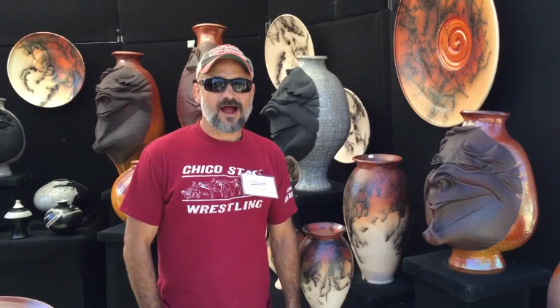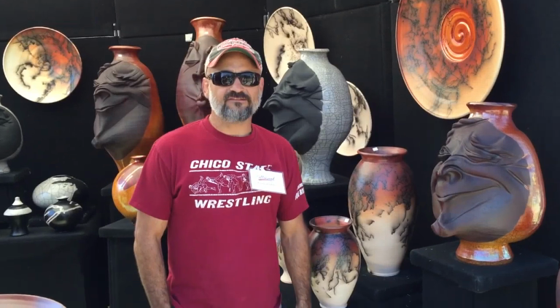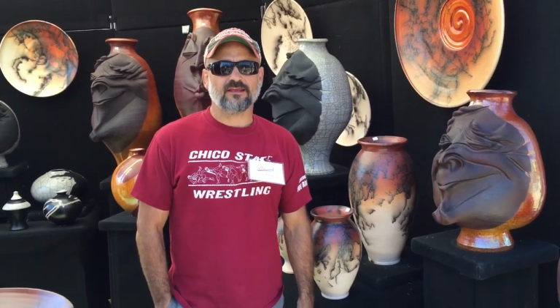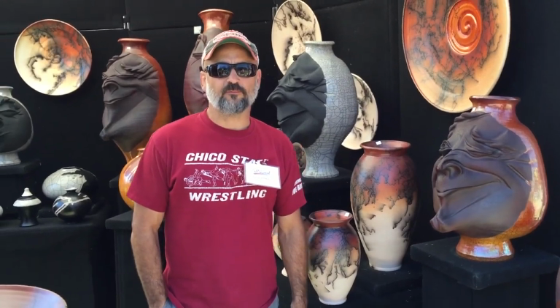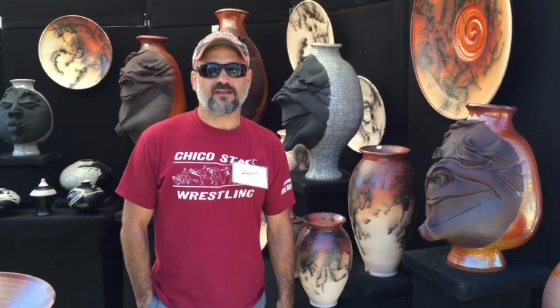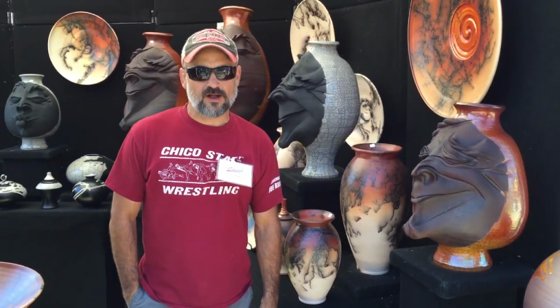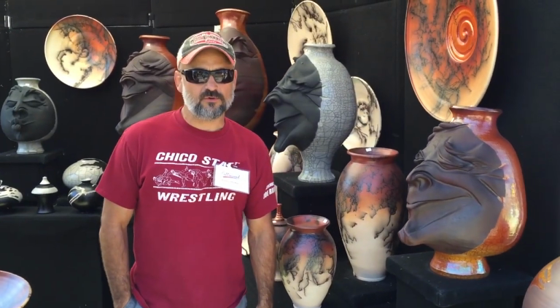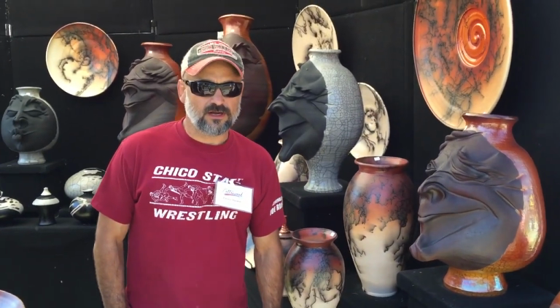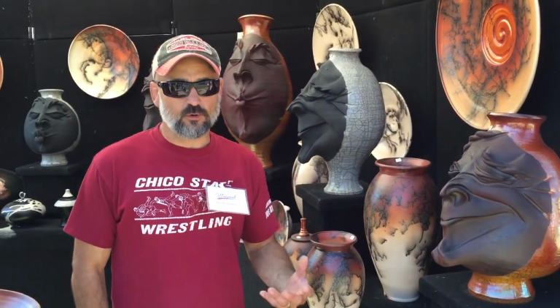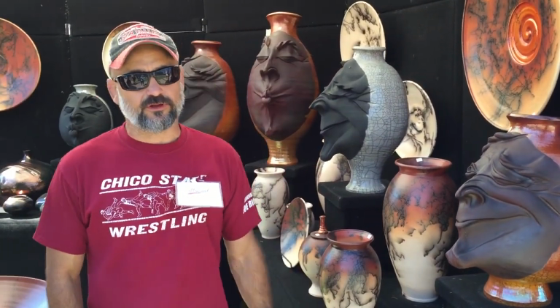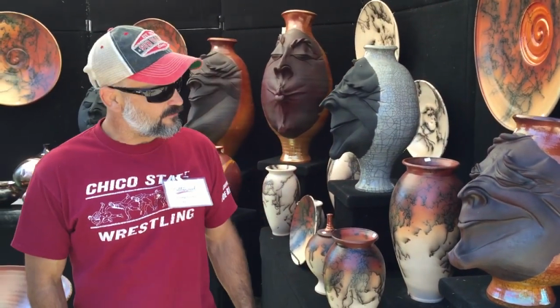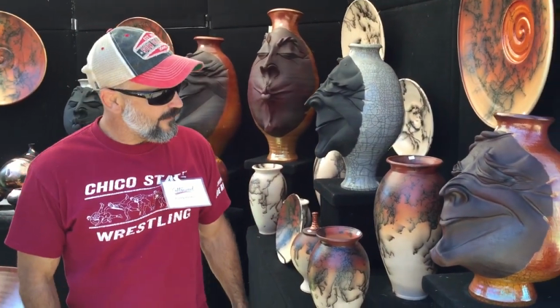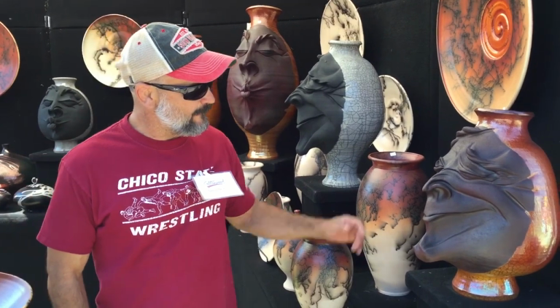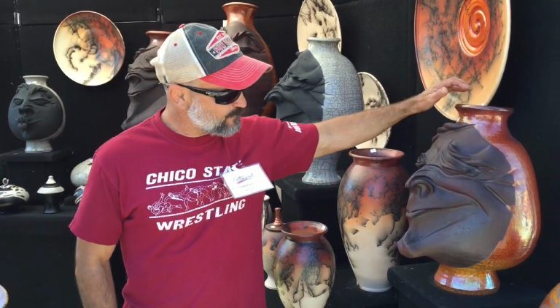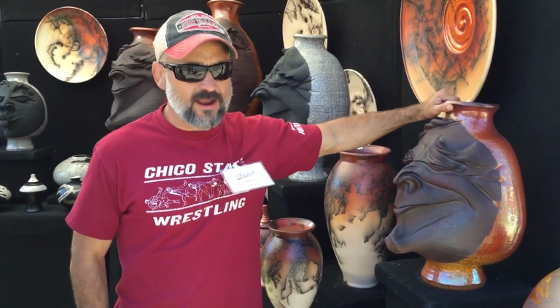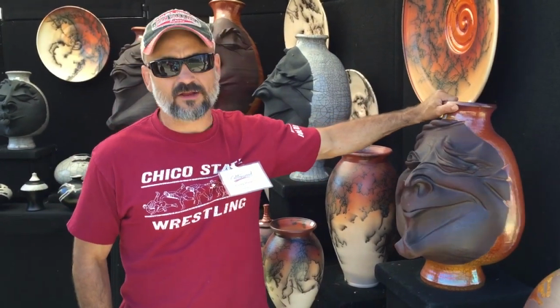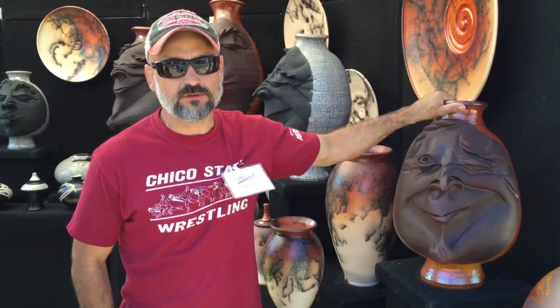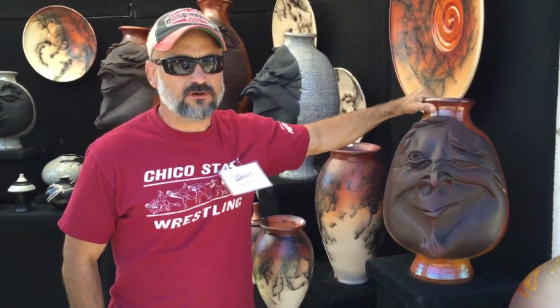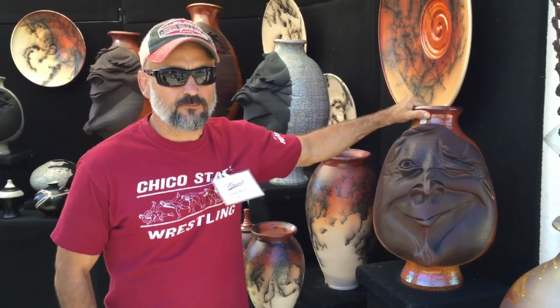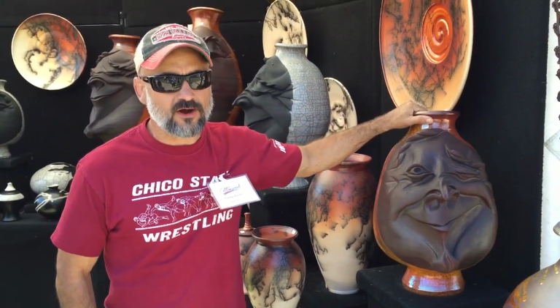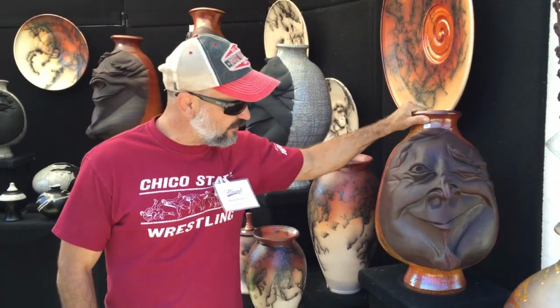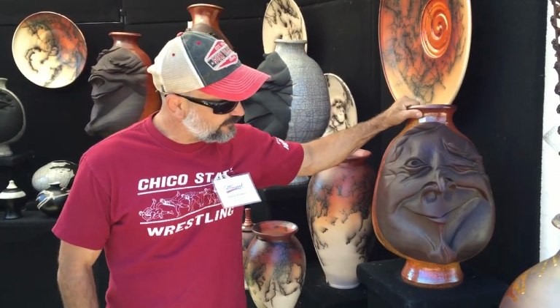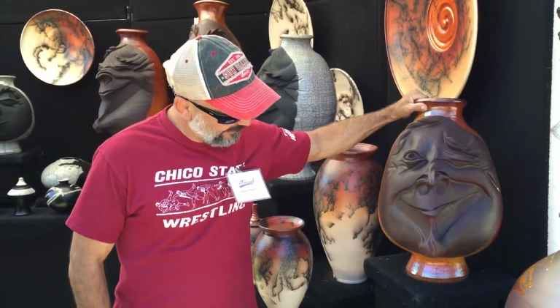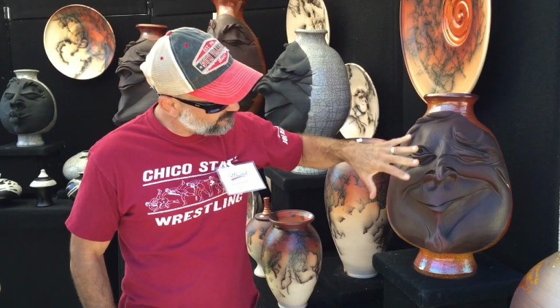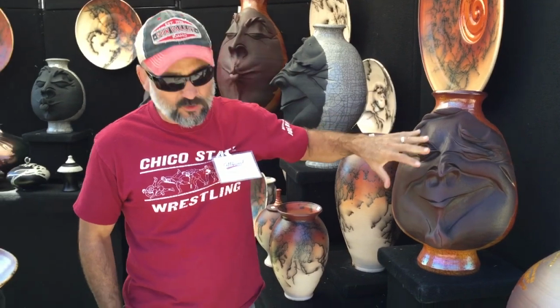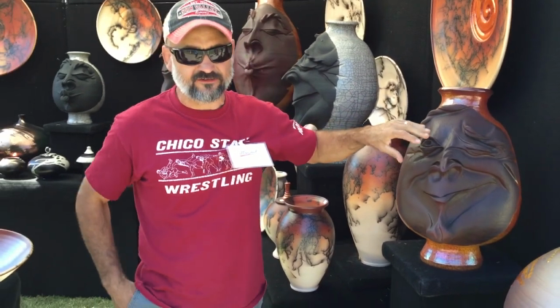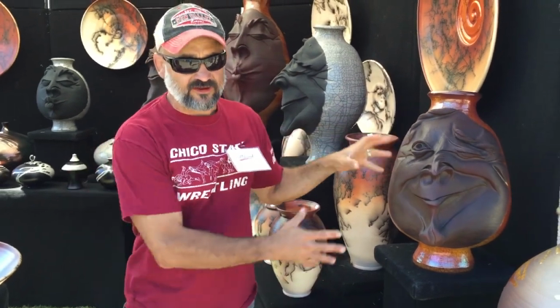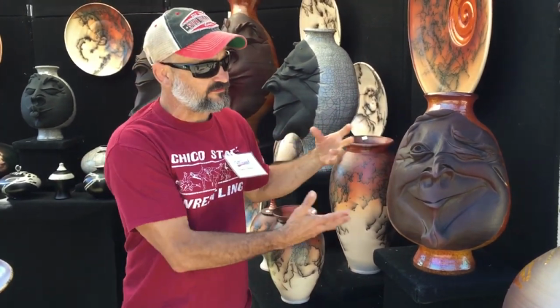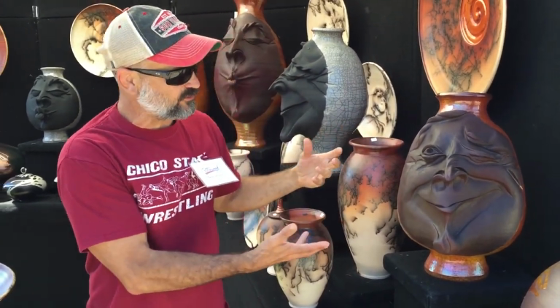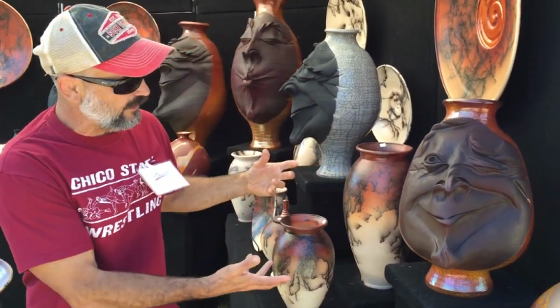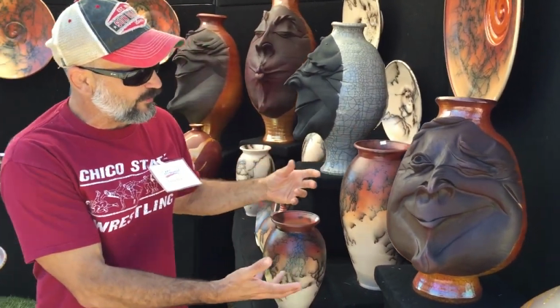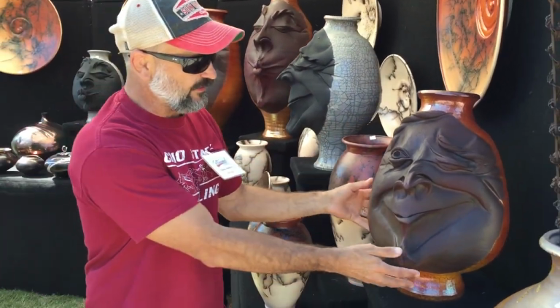Hi, I'm Casey Hankin. I'm from Cascade, Colorado. I have a home studio there. I am a Raku pottery artist, and I'm going to talk about the process of these face vases, these sculptural pots that I do.